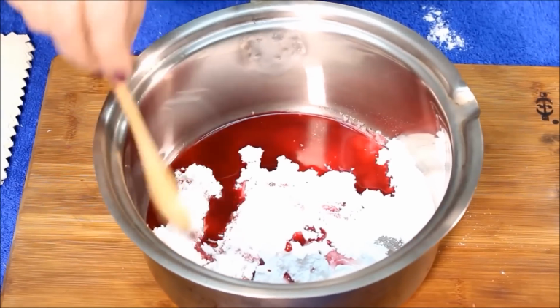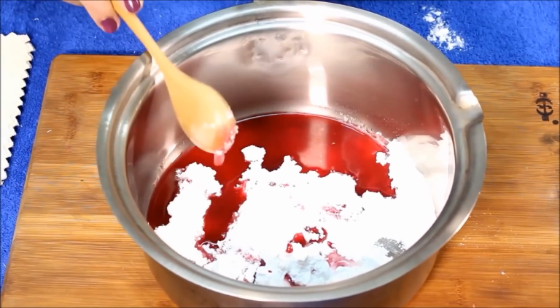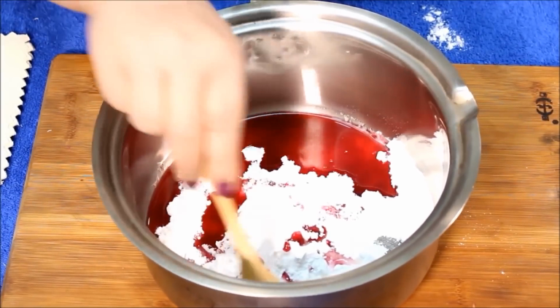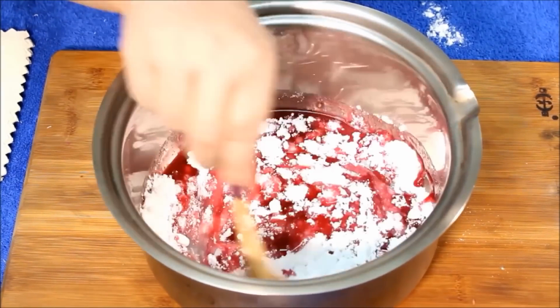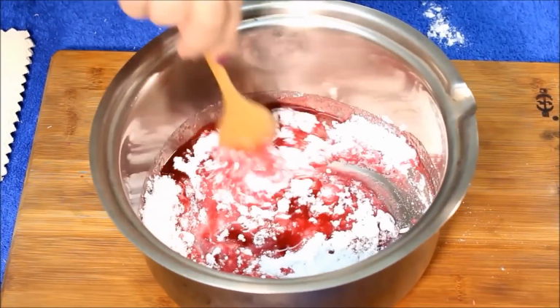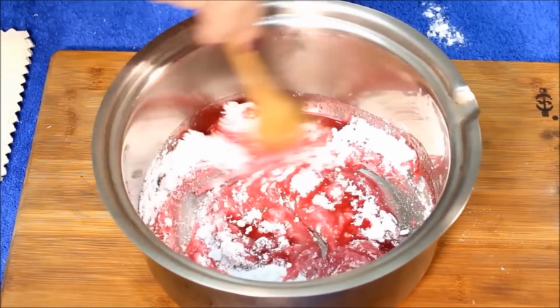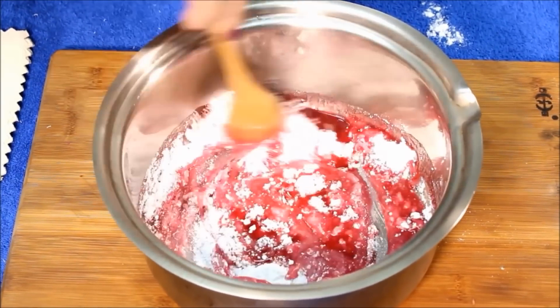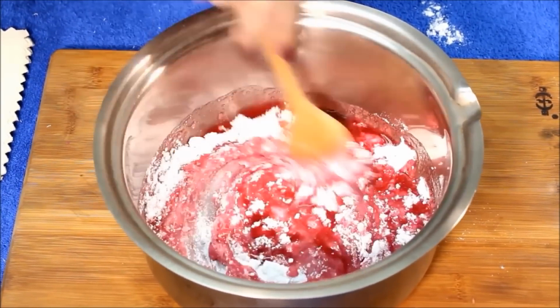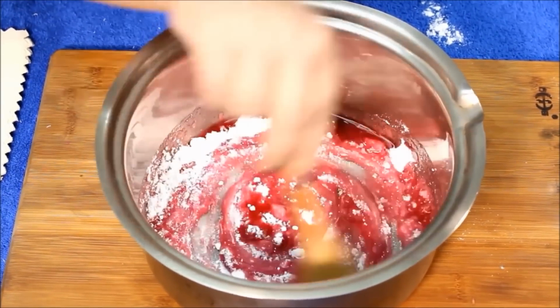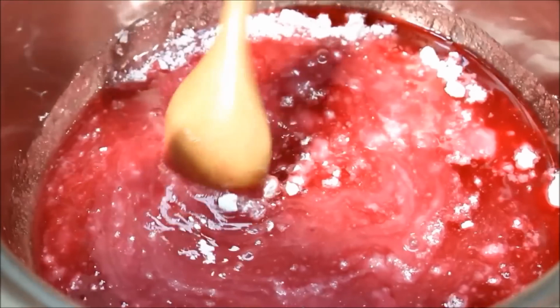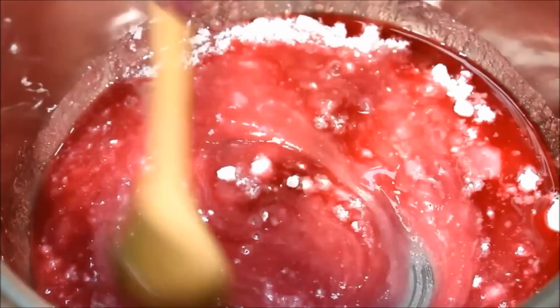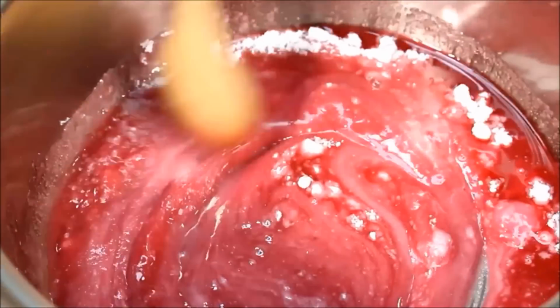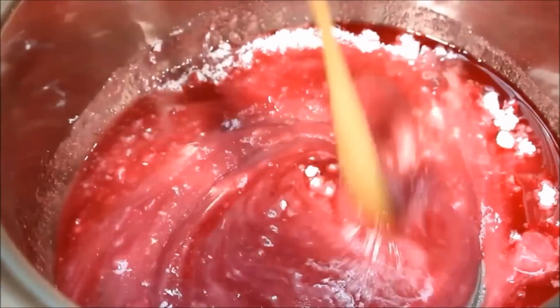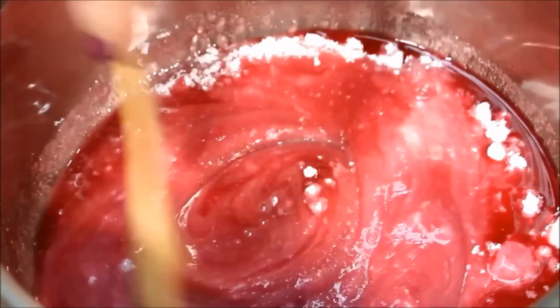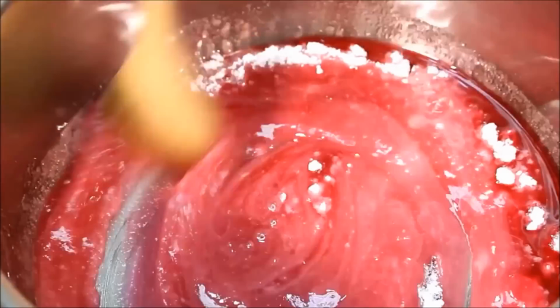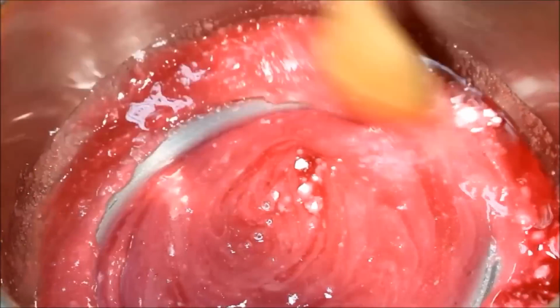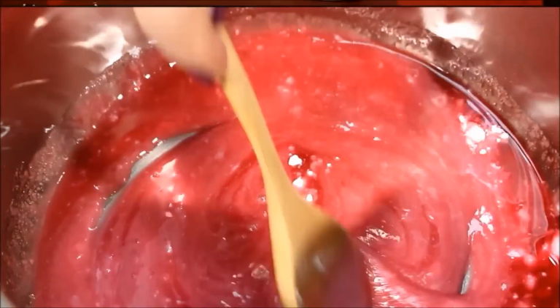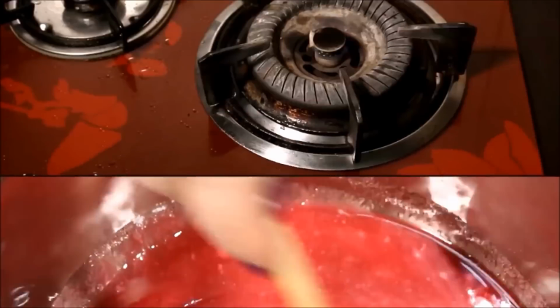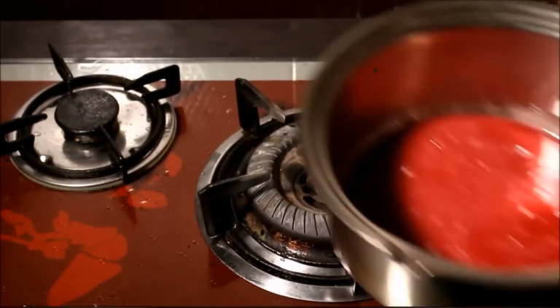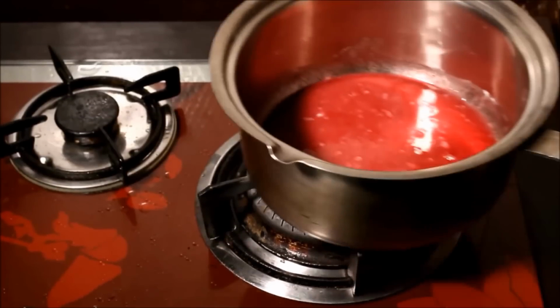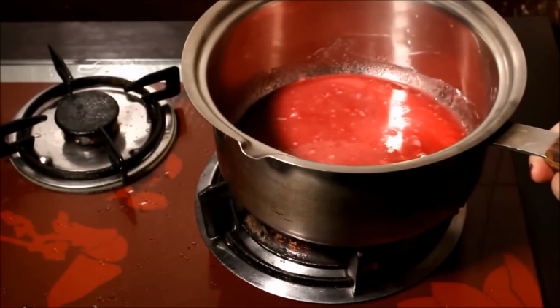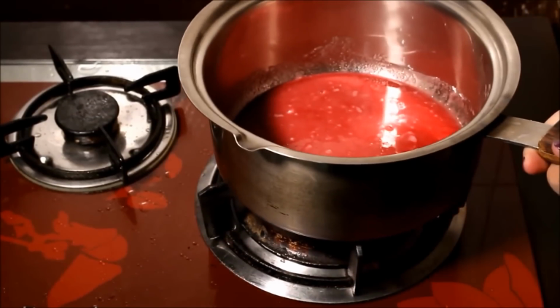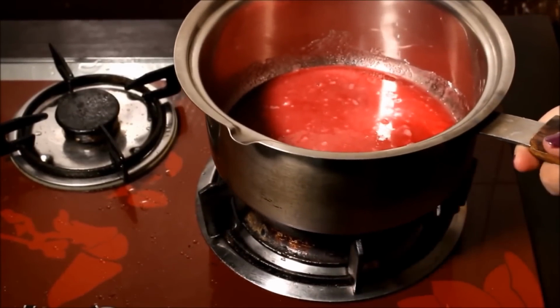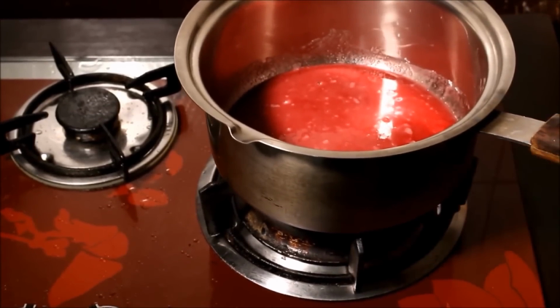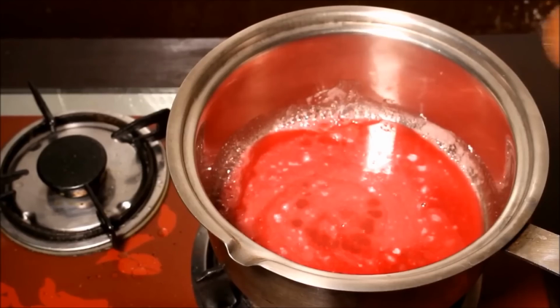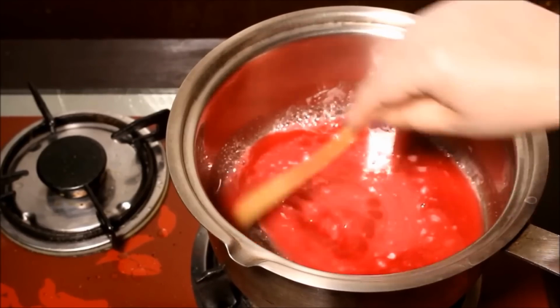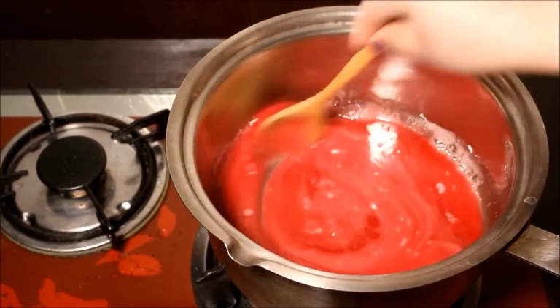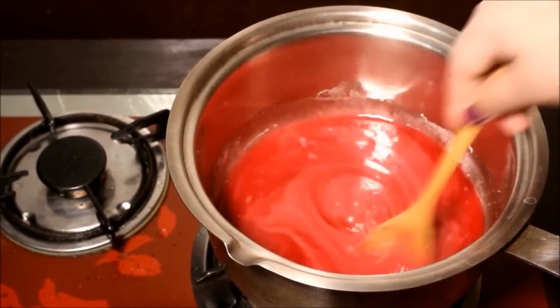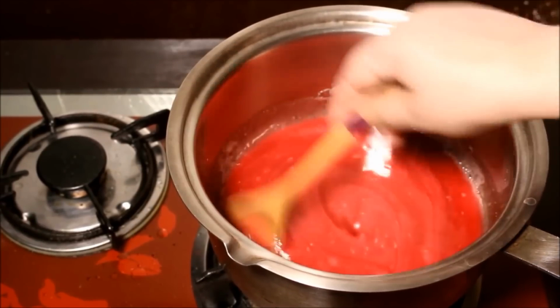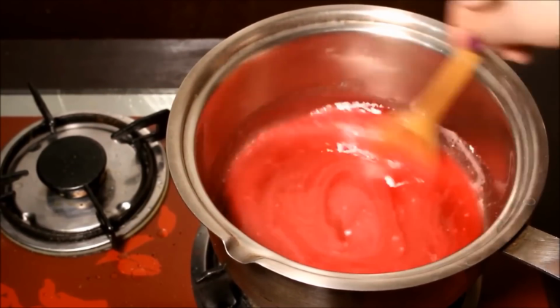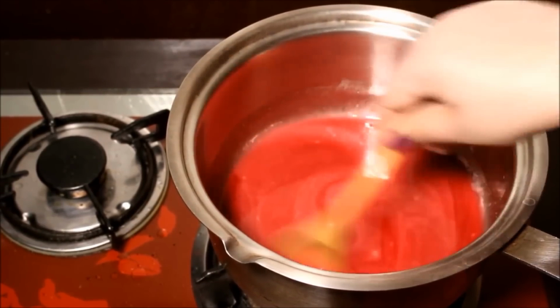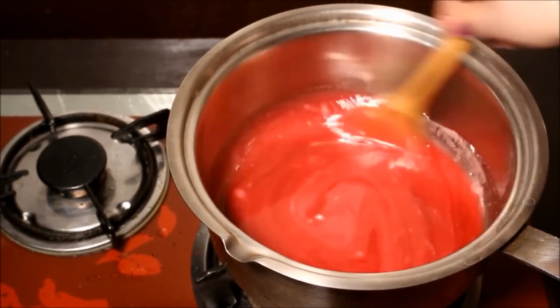Now once you've added all of the ingredients to a steel pan, it's time to mix them together and cook it over a stove at low heat so none of the ingredients spill out of the pan.